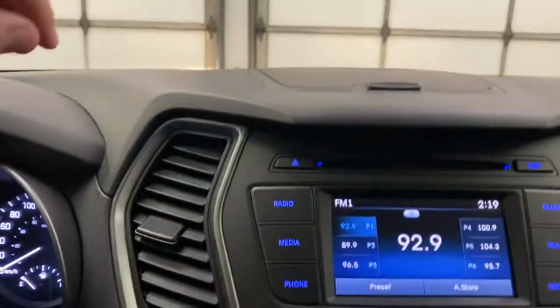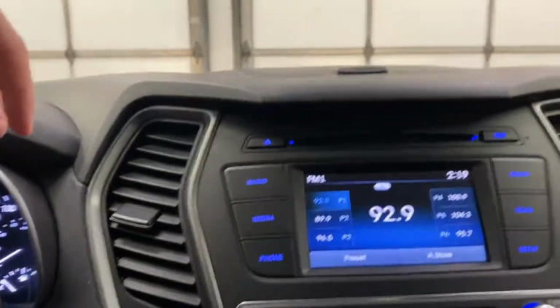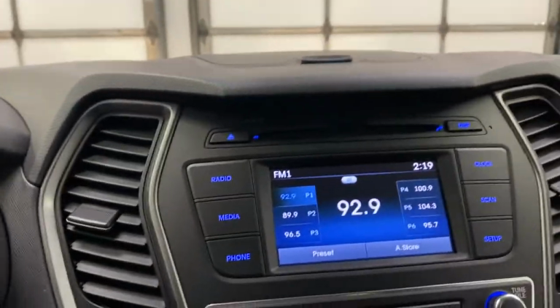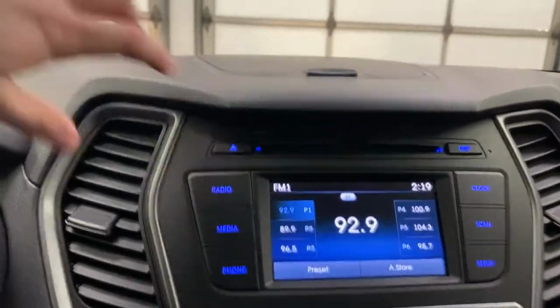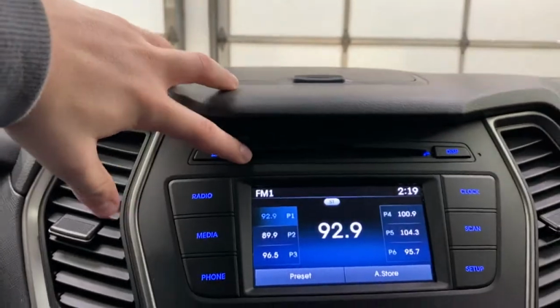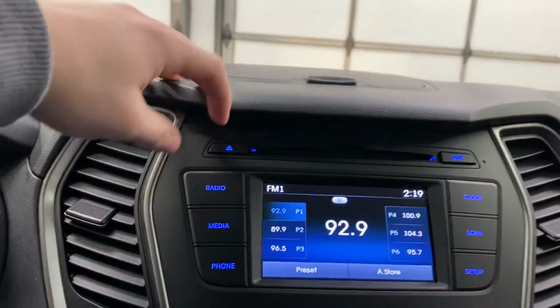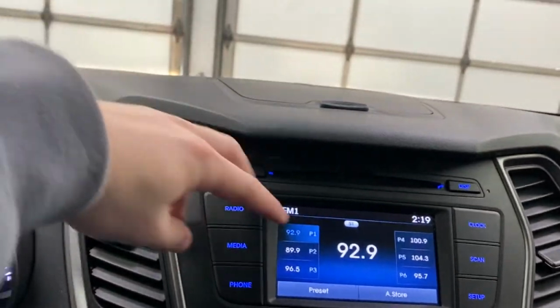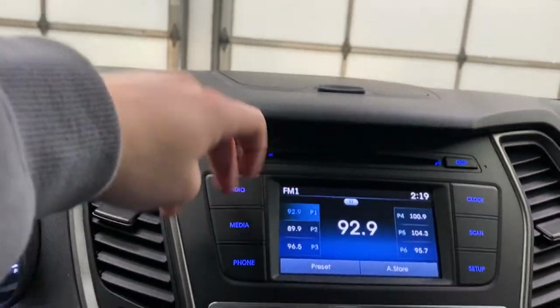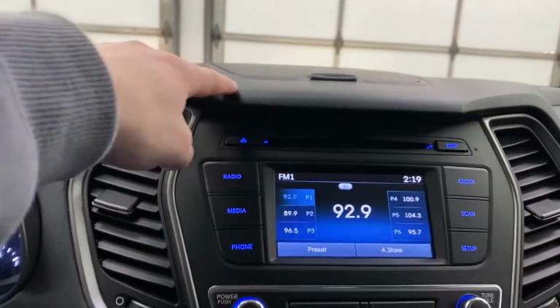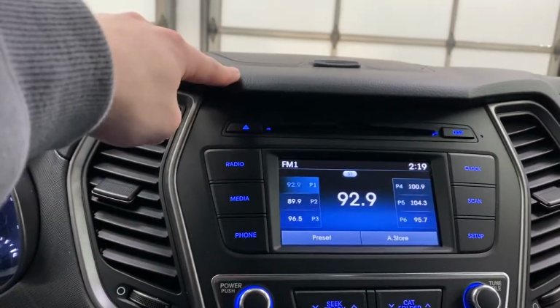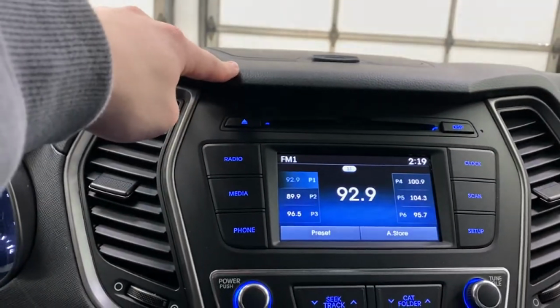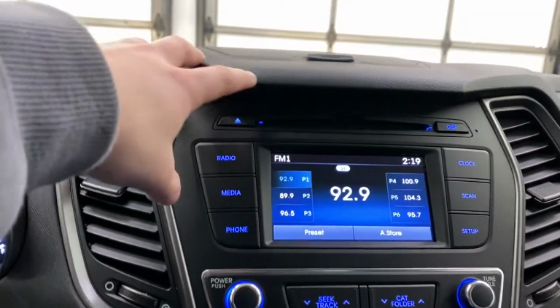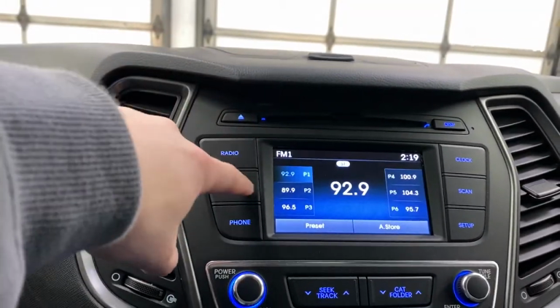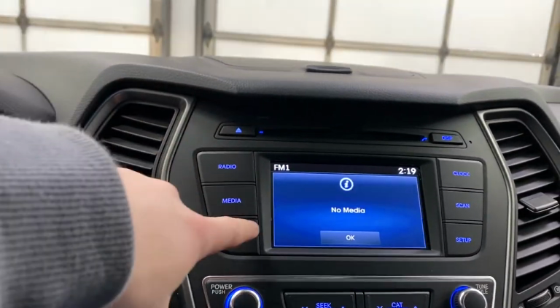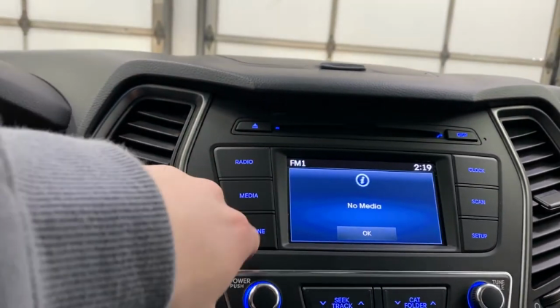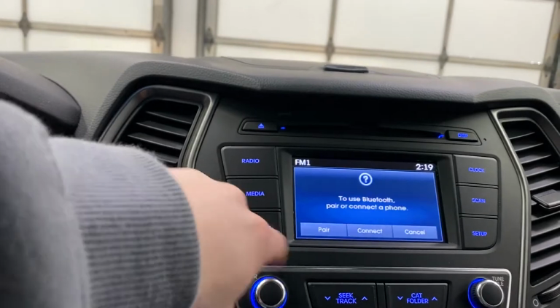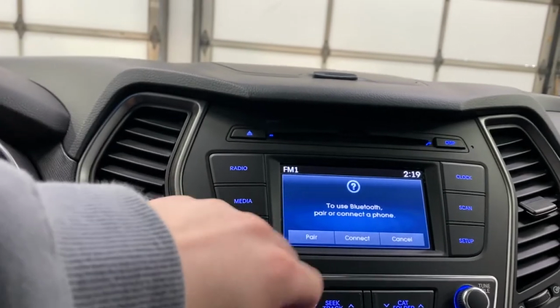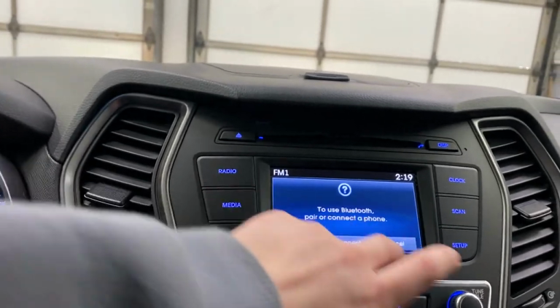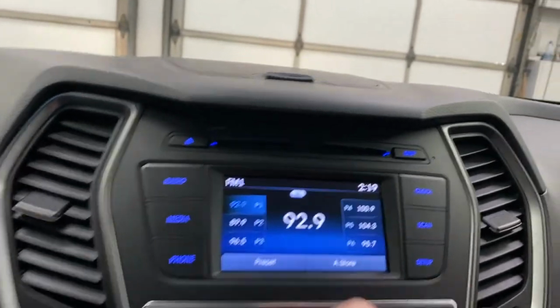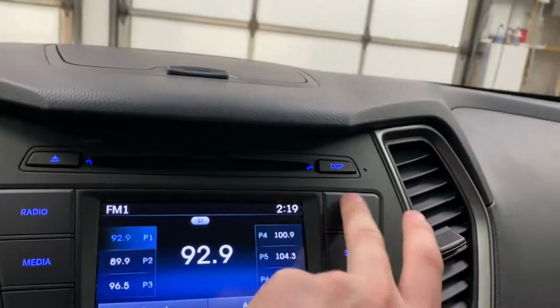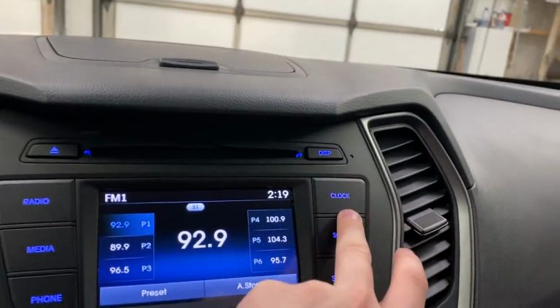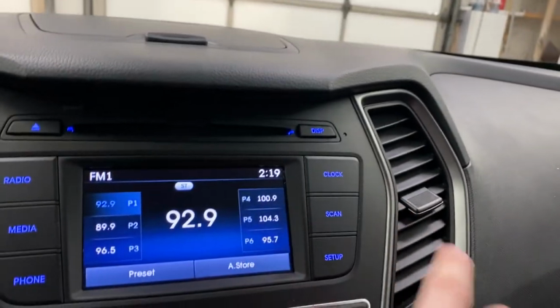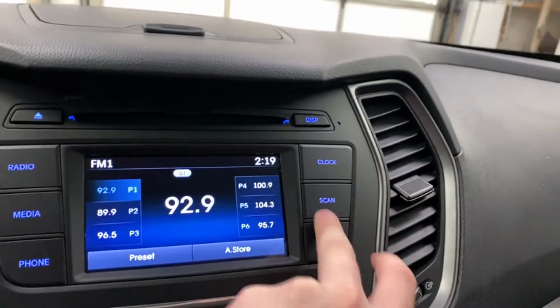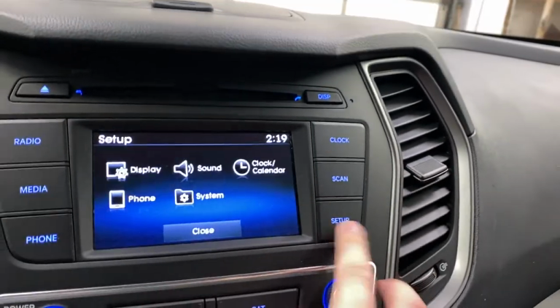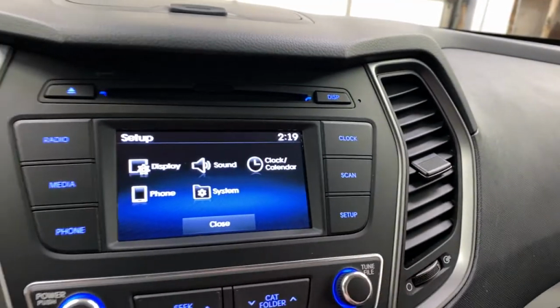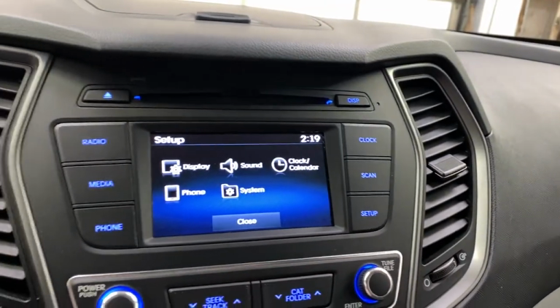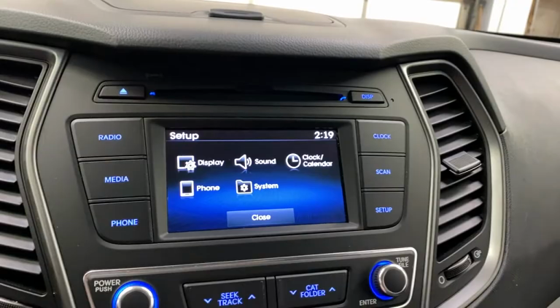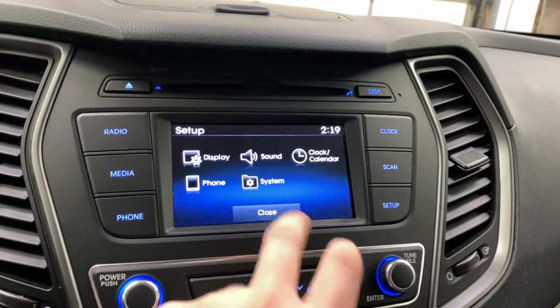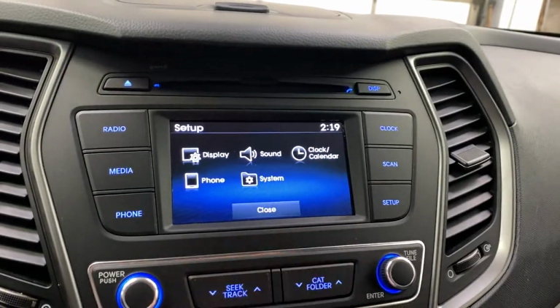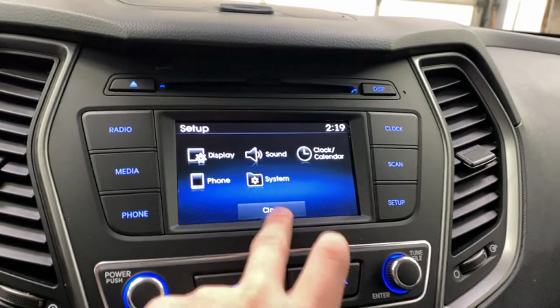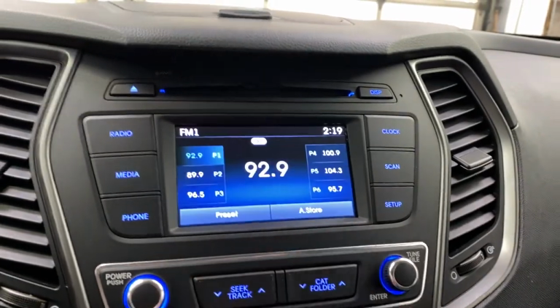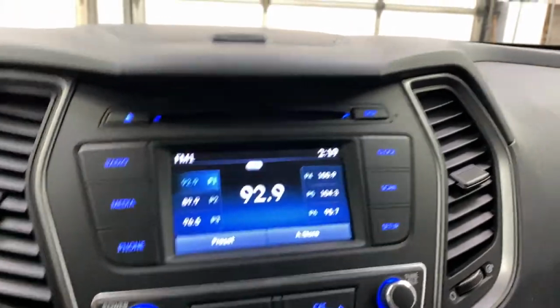You do have an infotainment screen here with a CD player and radio, which has satellite radio built in. You've got your own media section, you can connect a phone via Bluetooth, and you've got clock settings and basic settings for your infotainment.